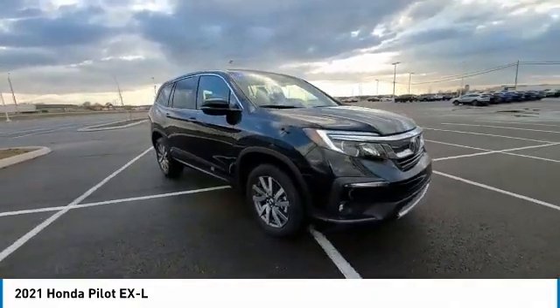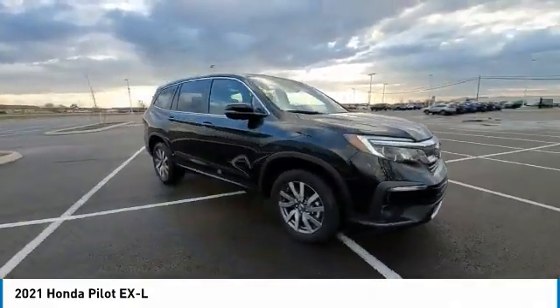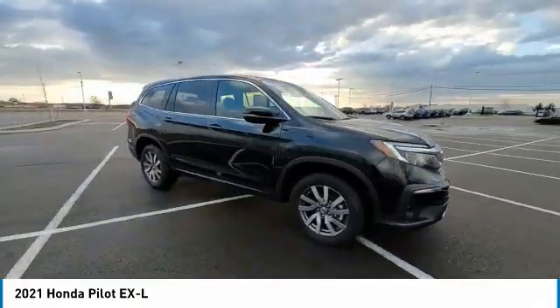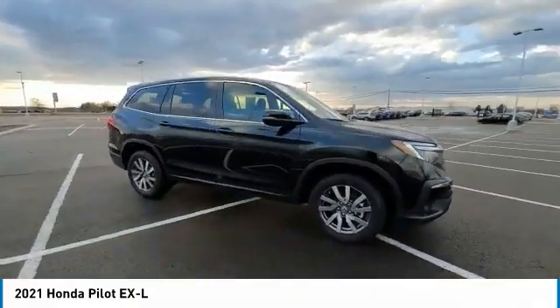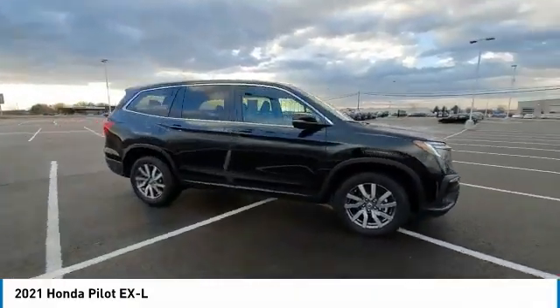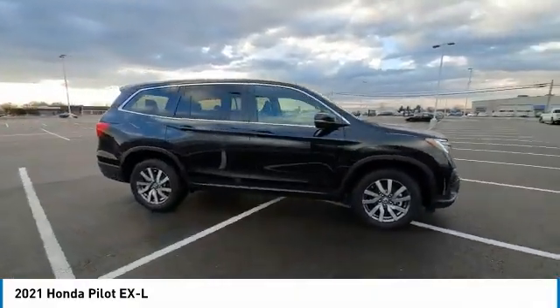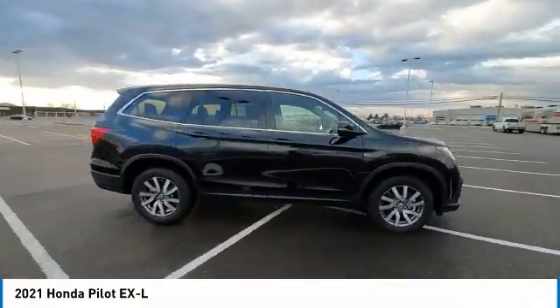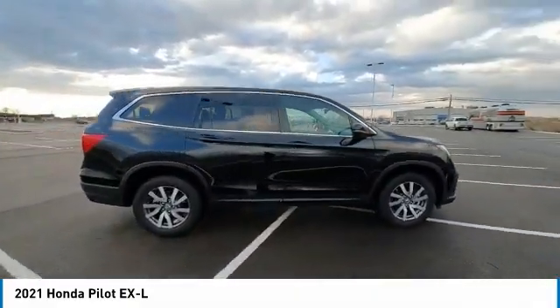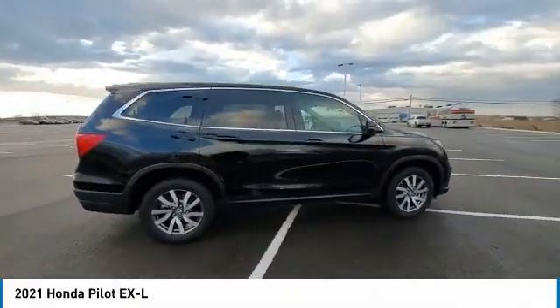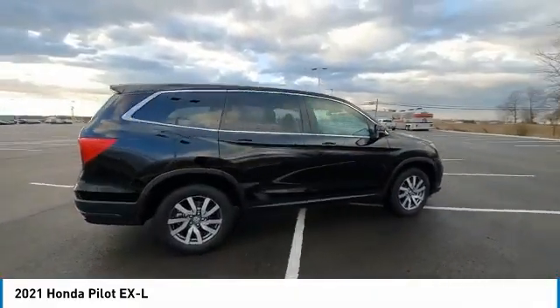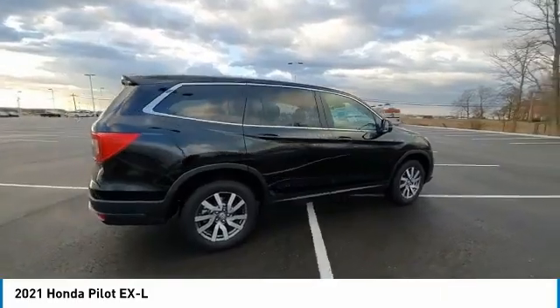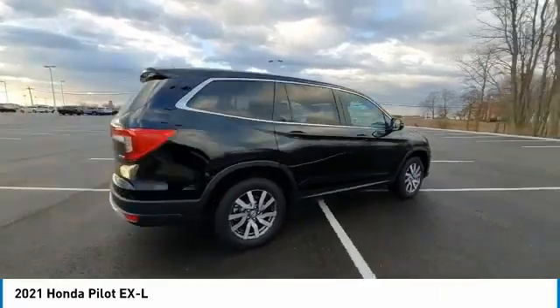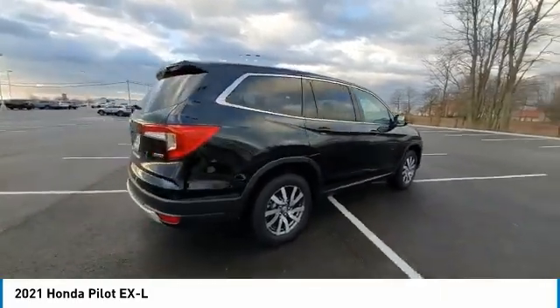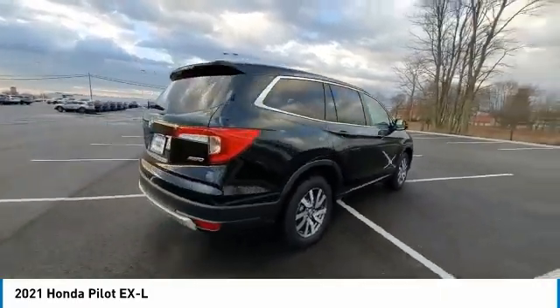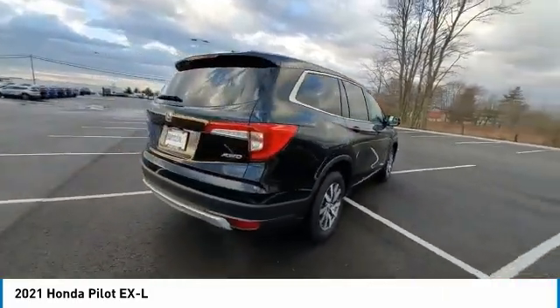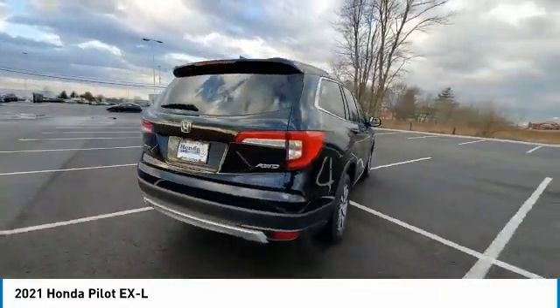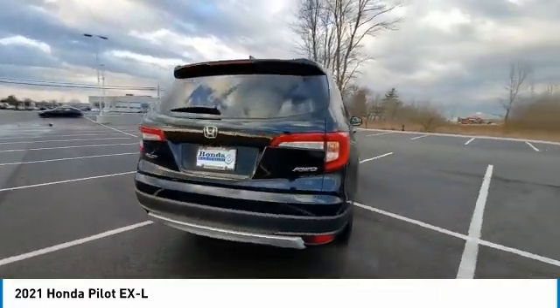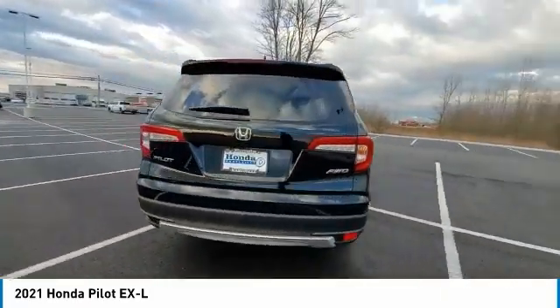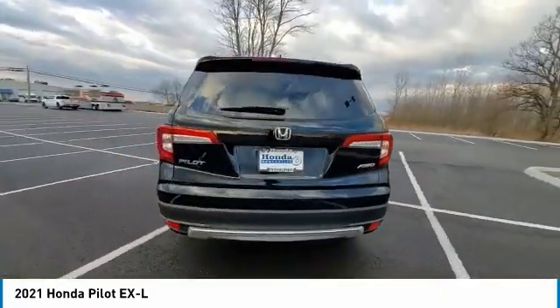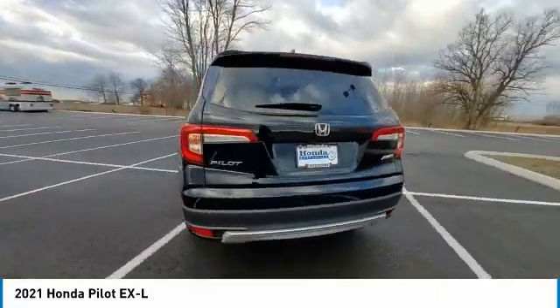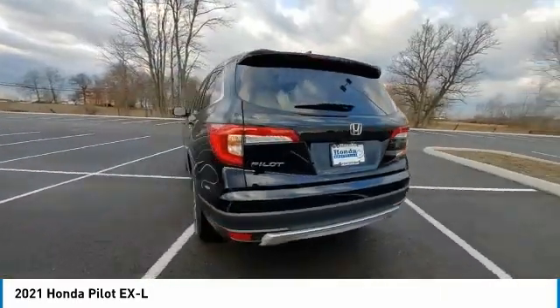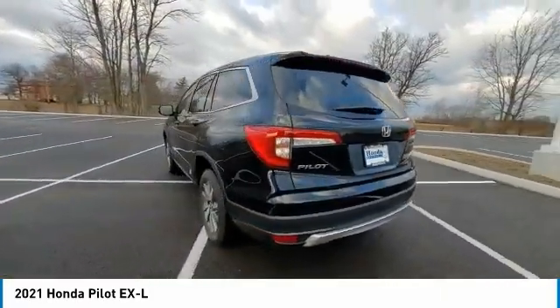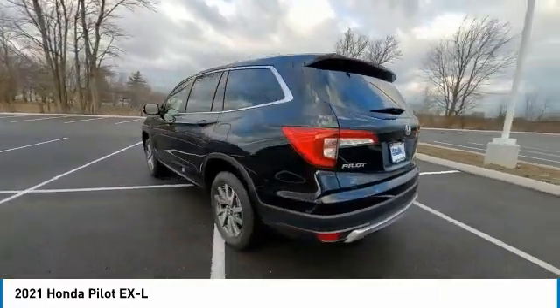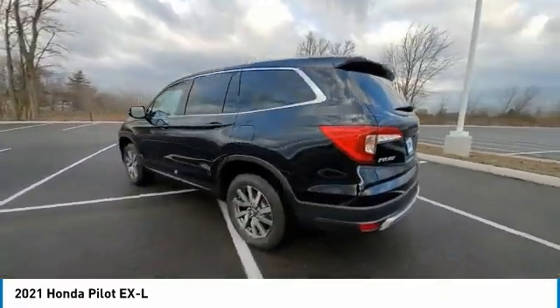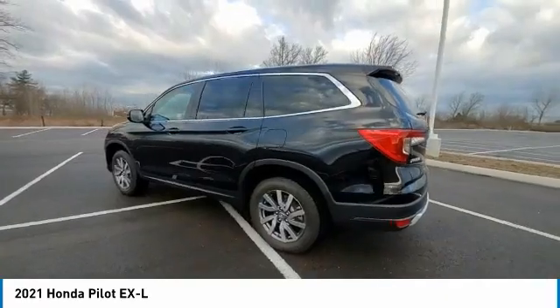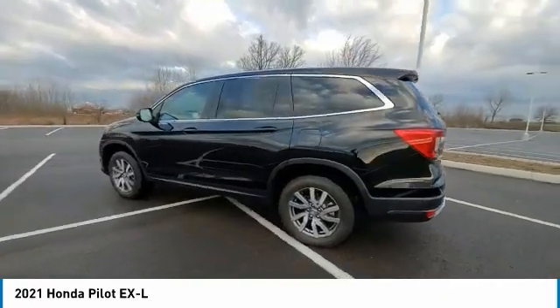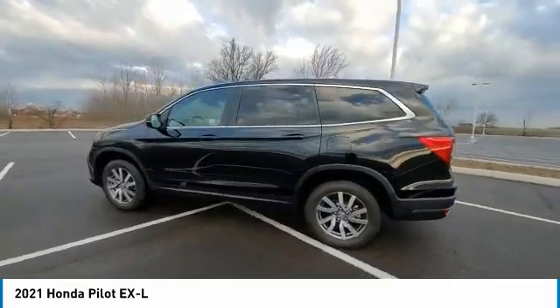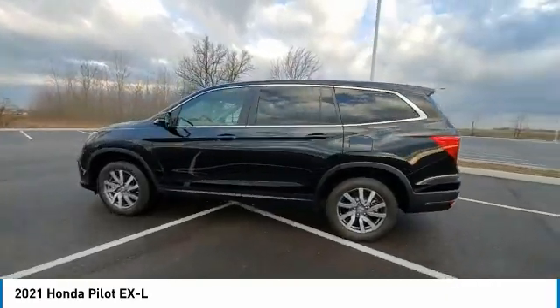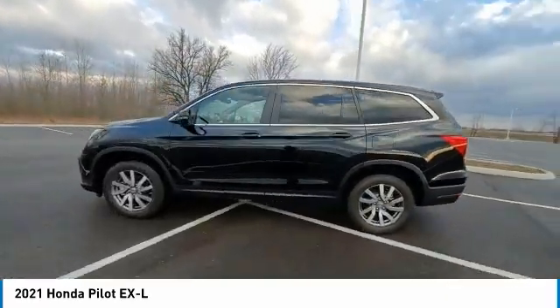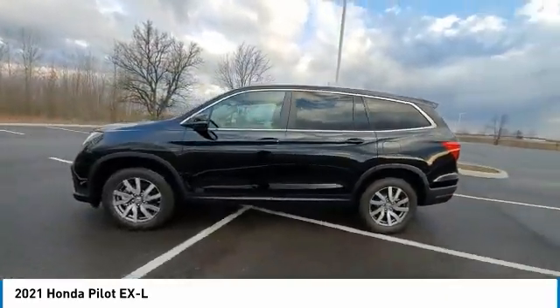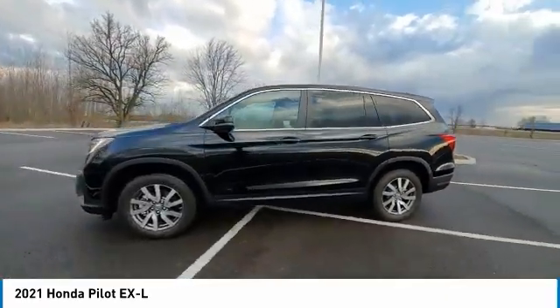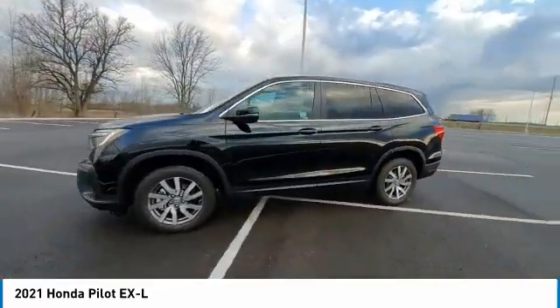Electronic stability control. Power liftgate. Brake assist. Traction control. Remote keyless entry. Fog lights. Power moonroof. Speed control. Four-wheel disc brakes.